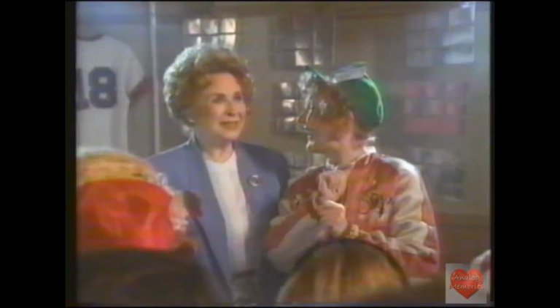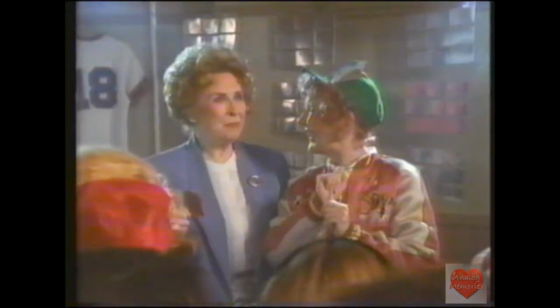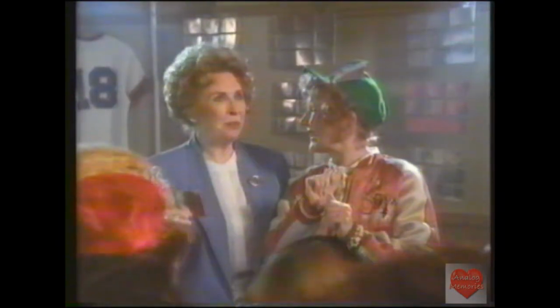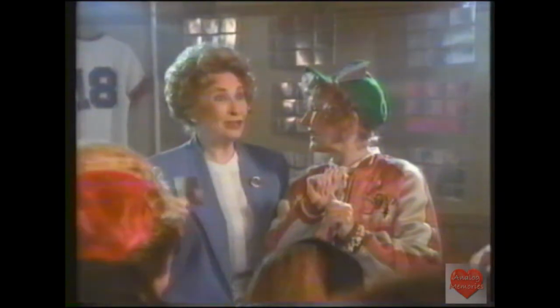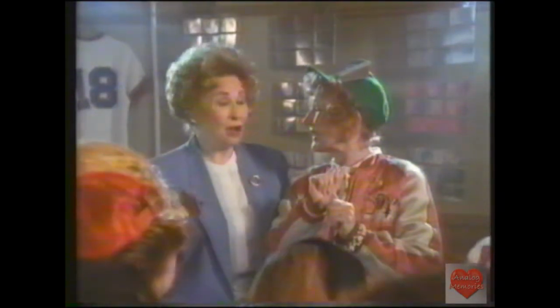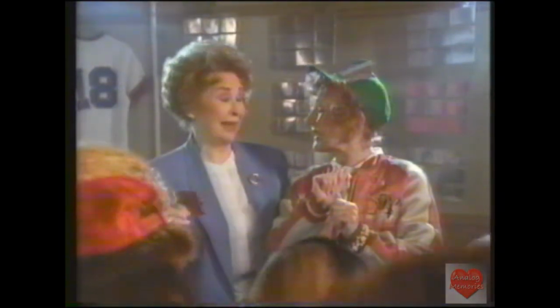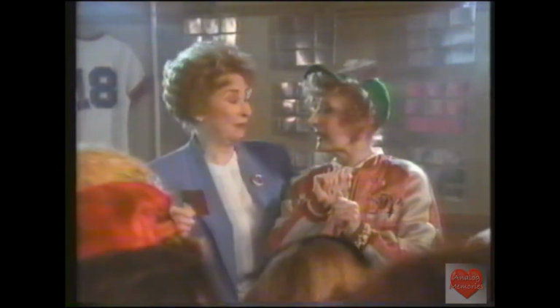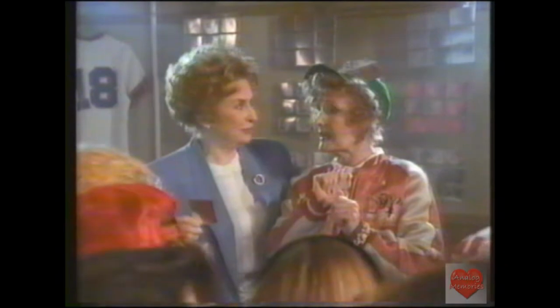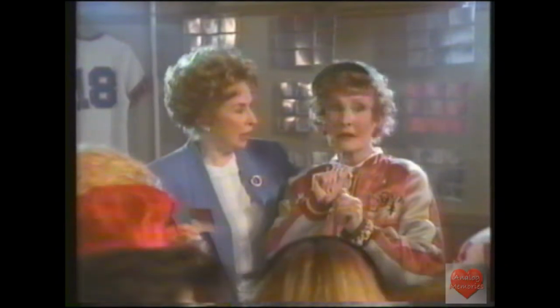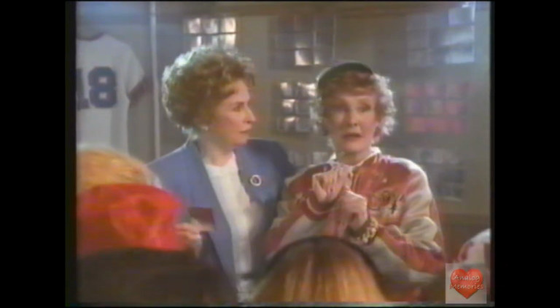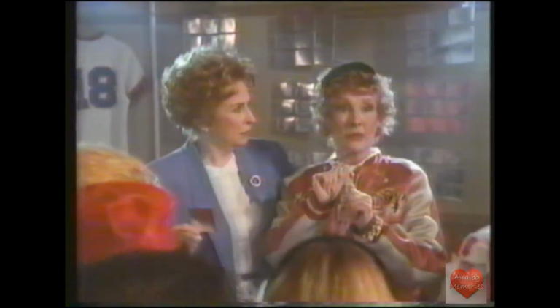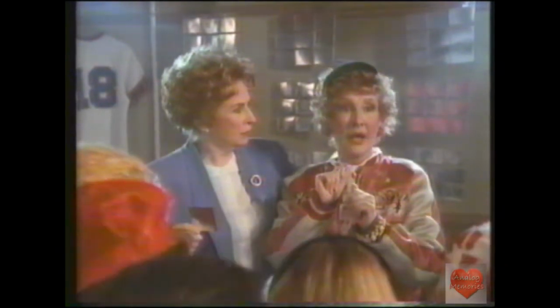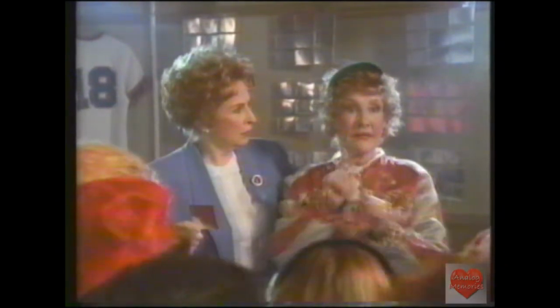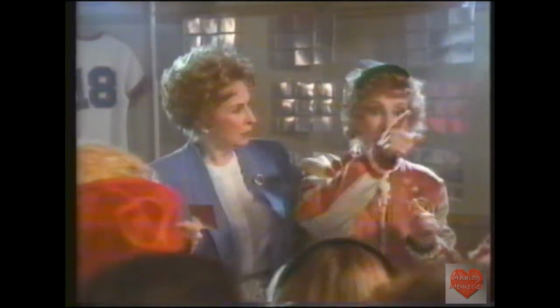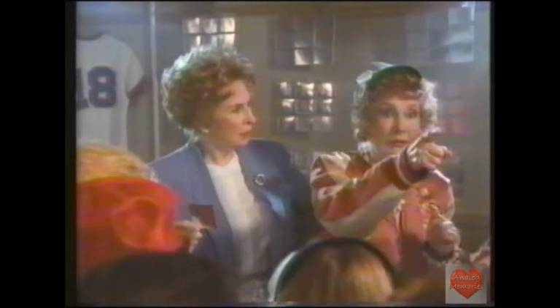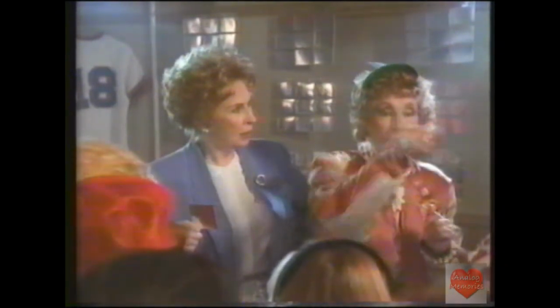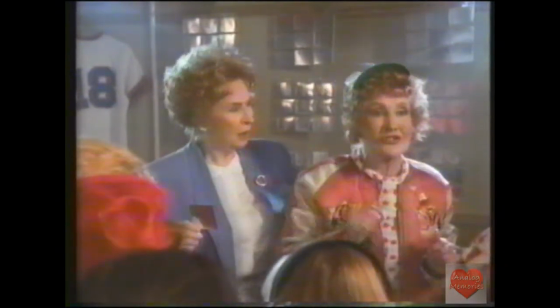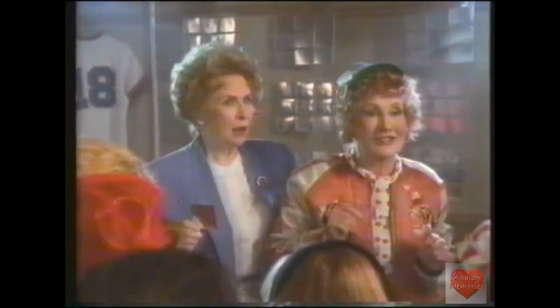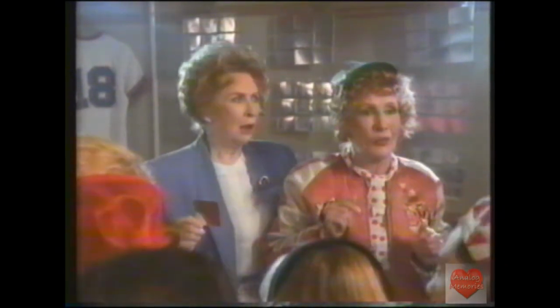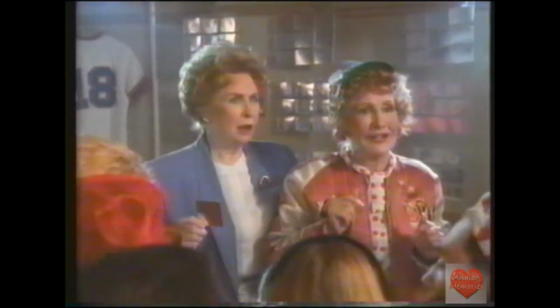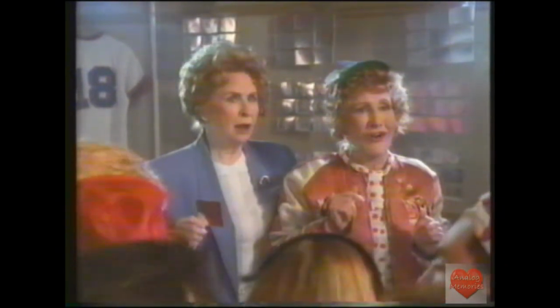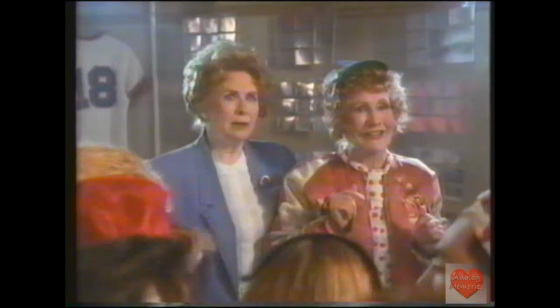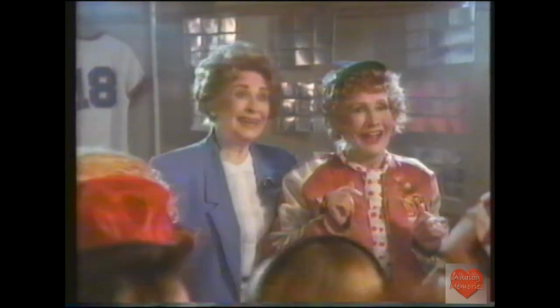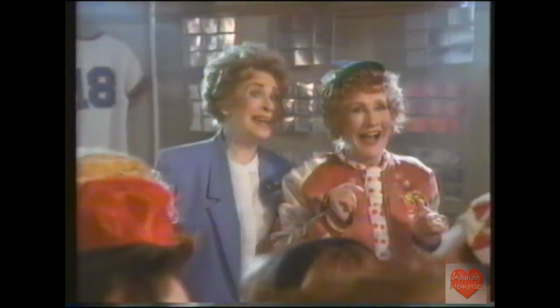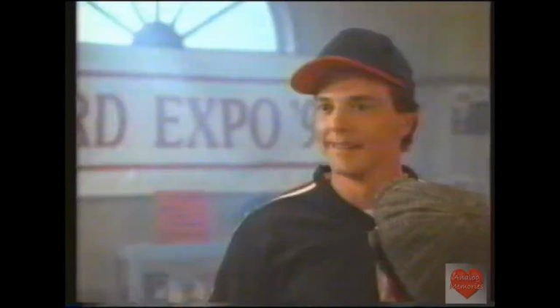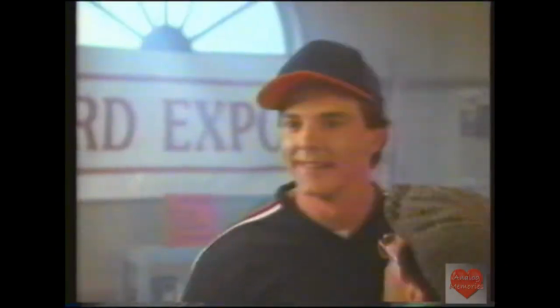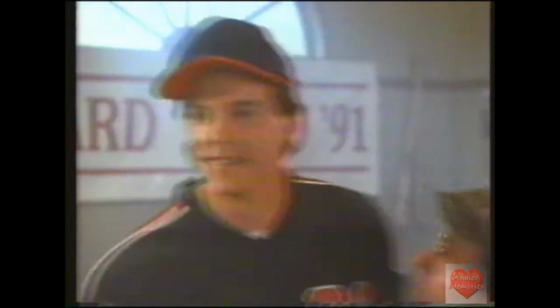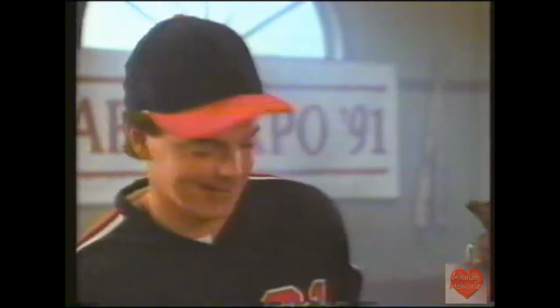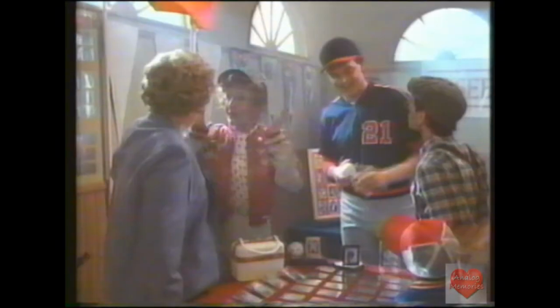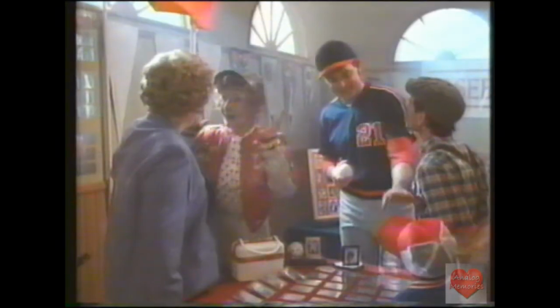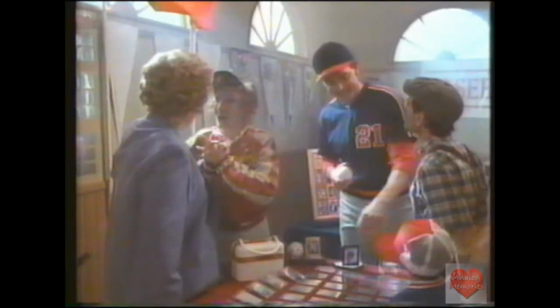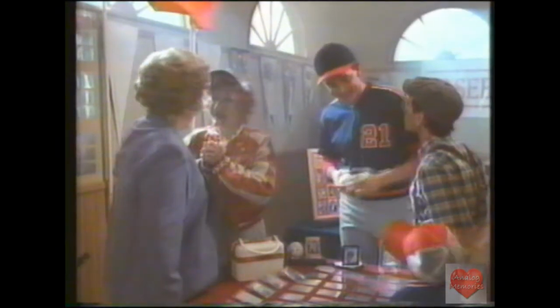I said it makes players look like they've come to life. Right. That hologram looks just like Wally Joyner. It is Wally Joyner. The card works.